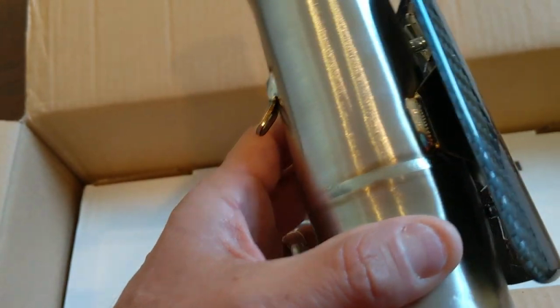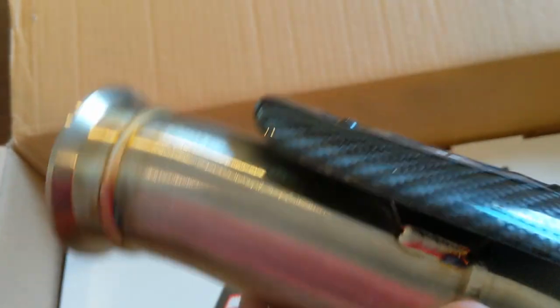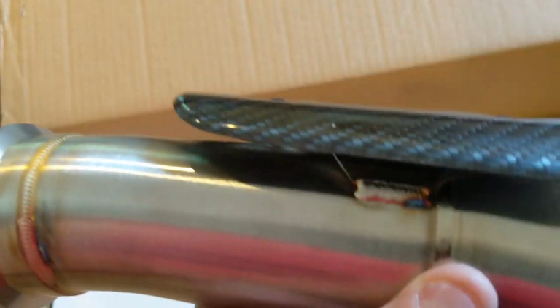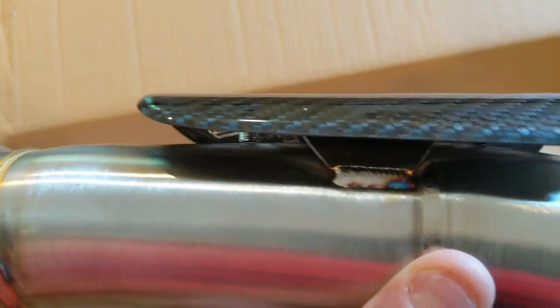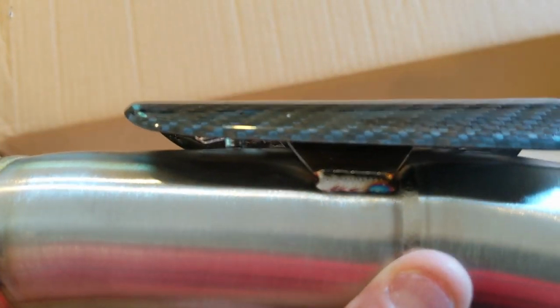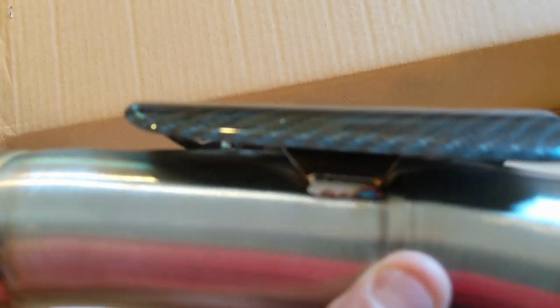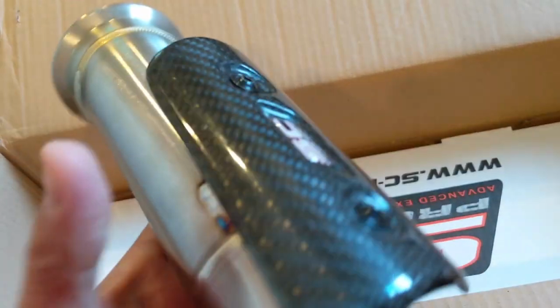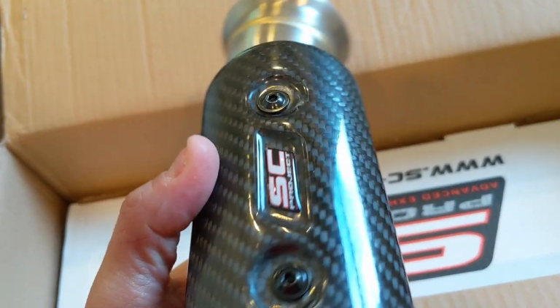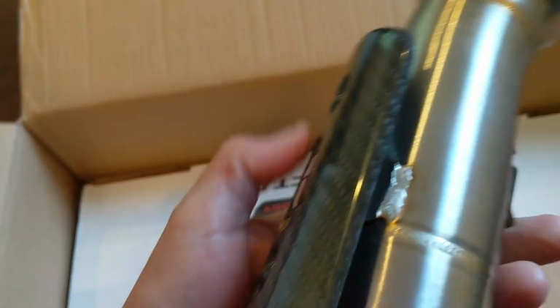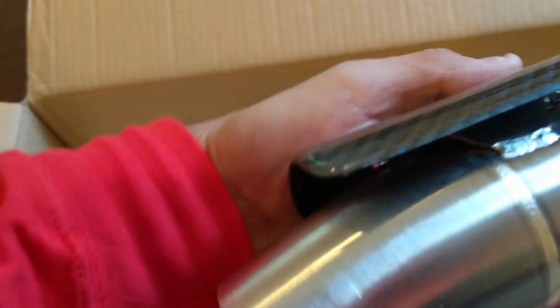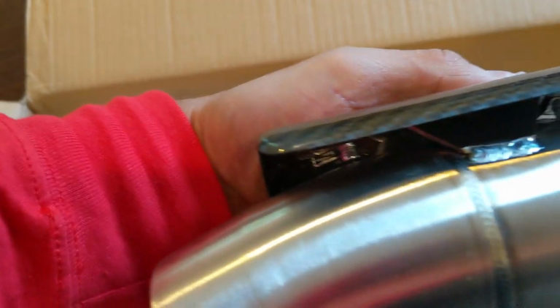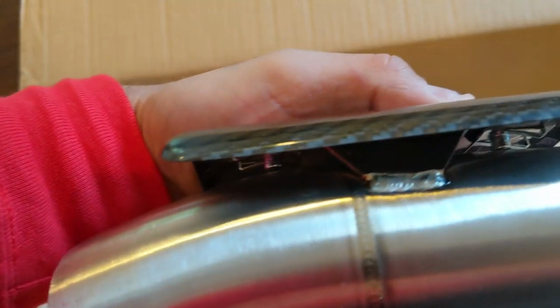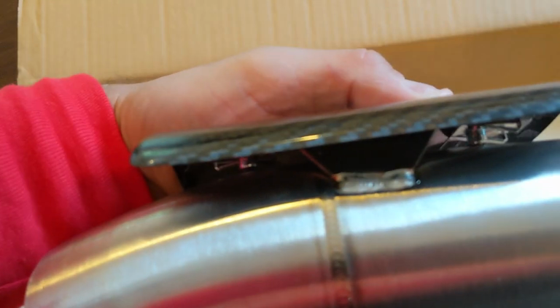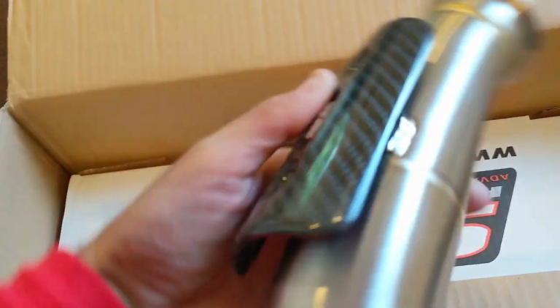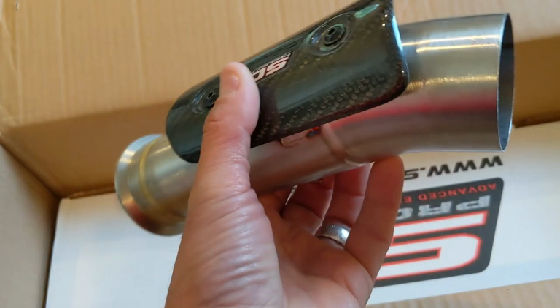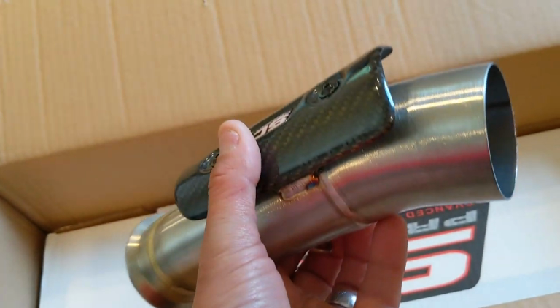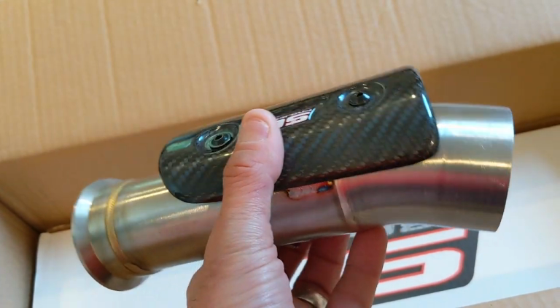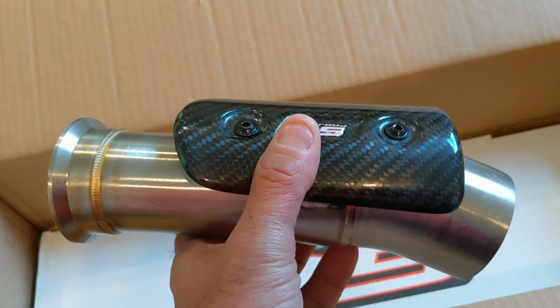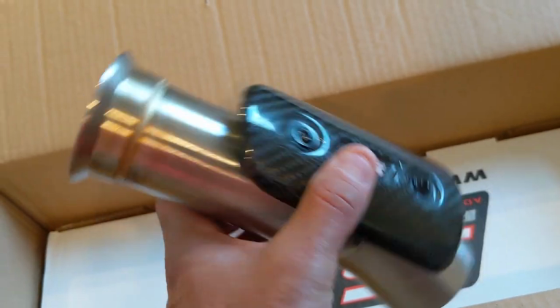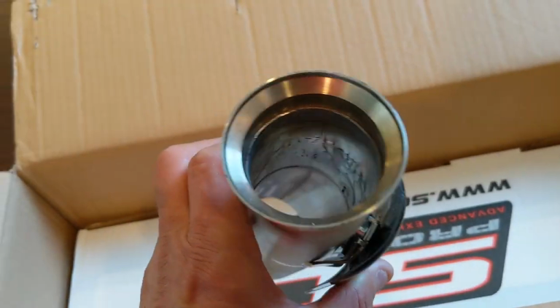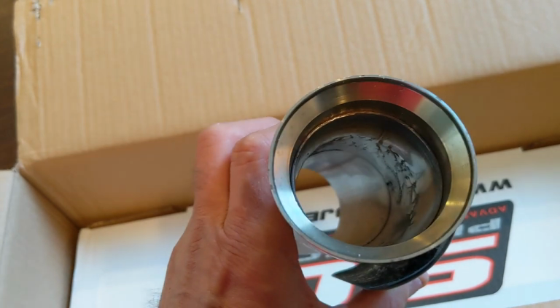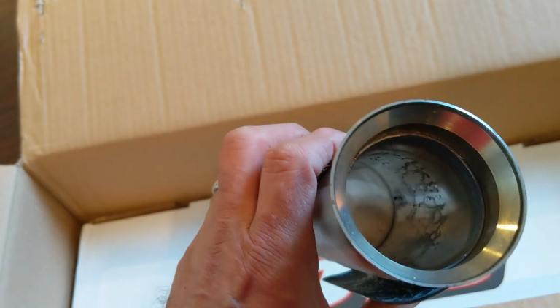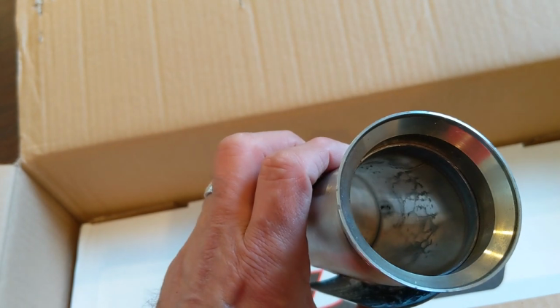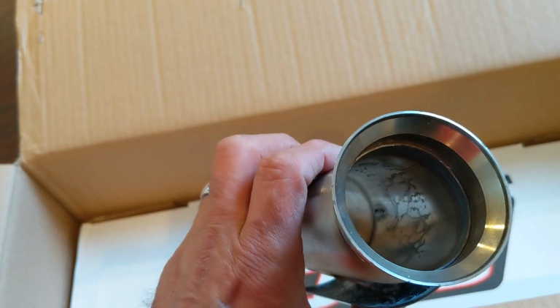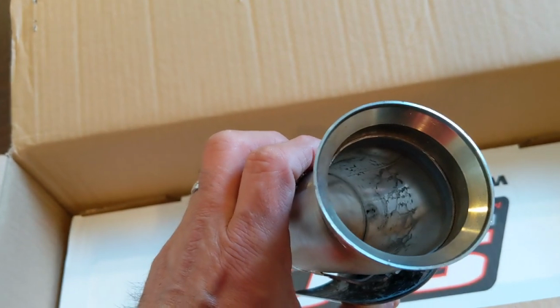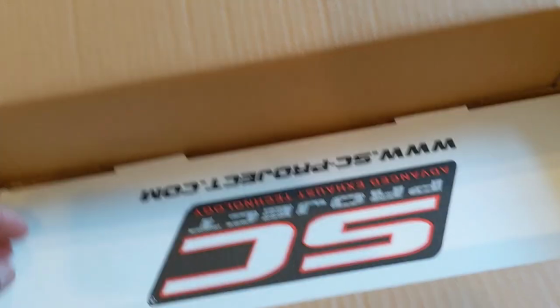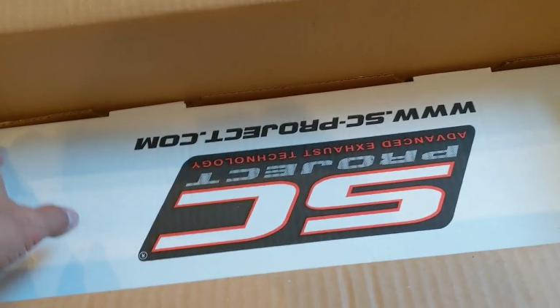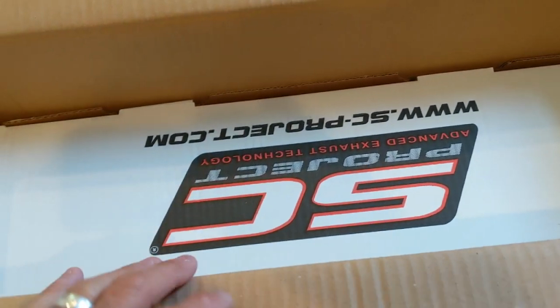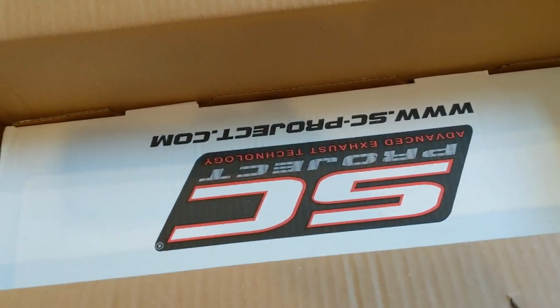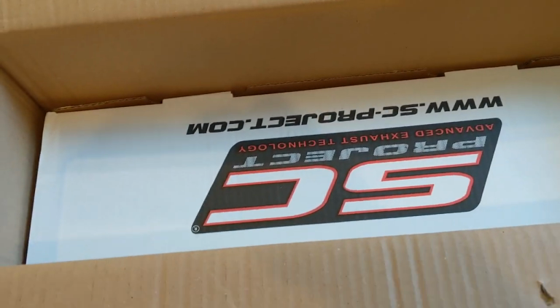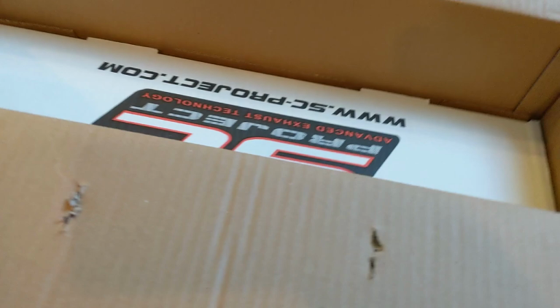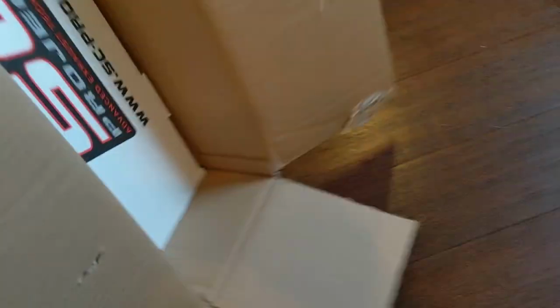You can see the weld quality — really nice, really nice. And it's light, it's not heavy at all. Next is the box of the pipe itself.